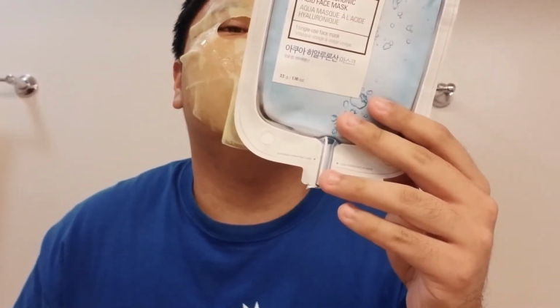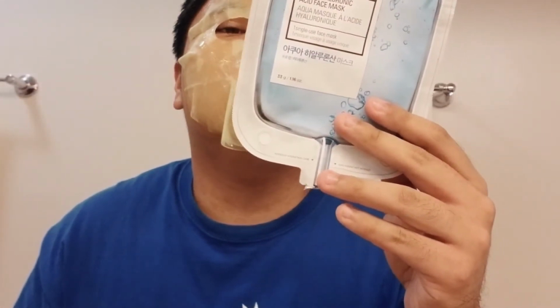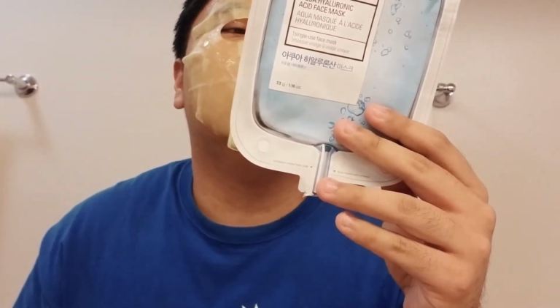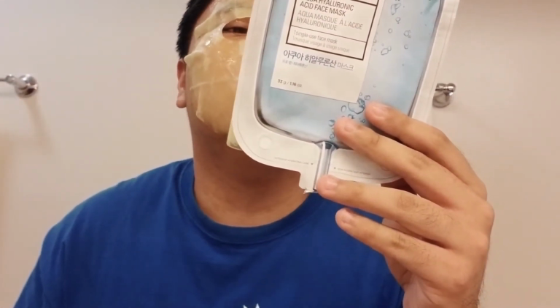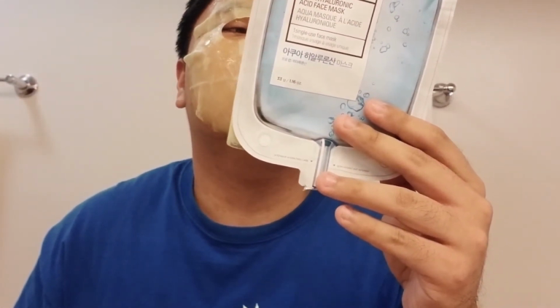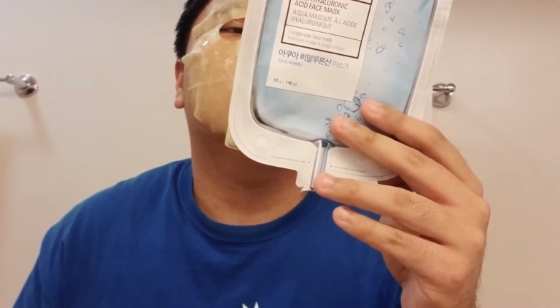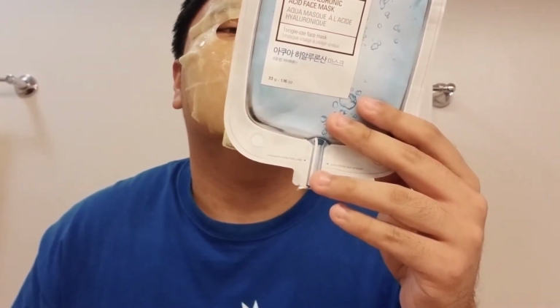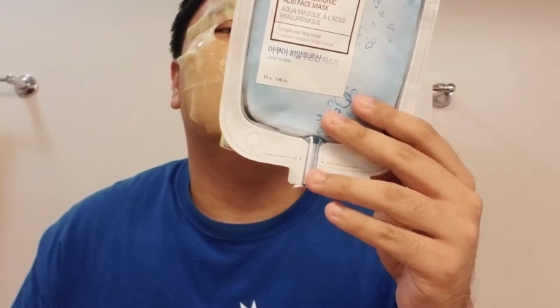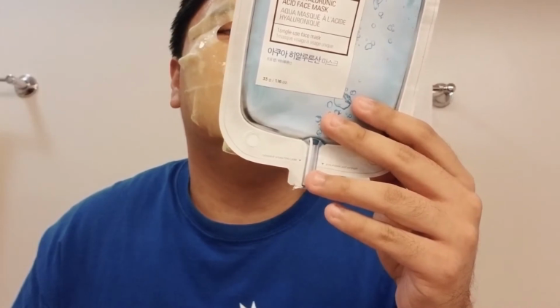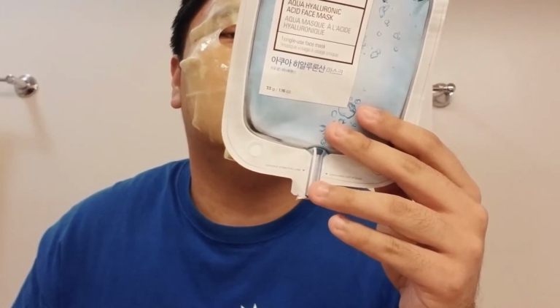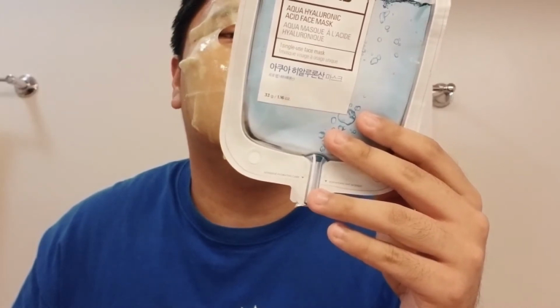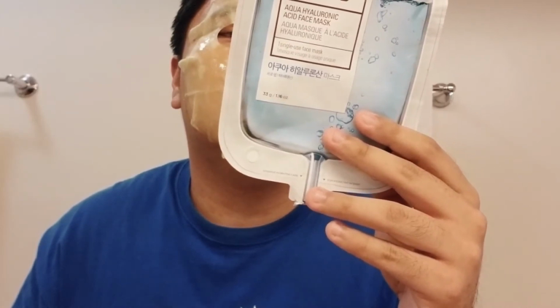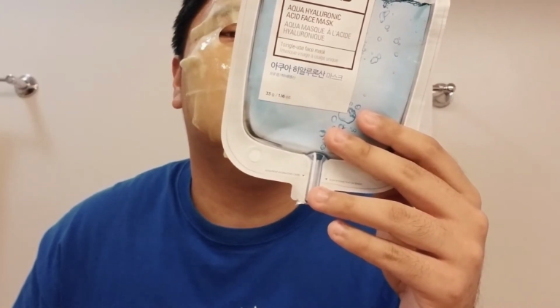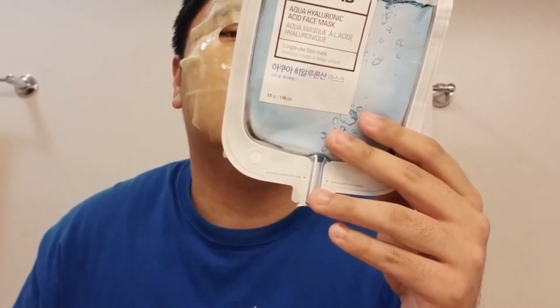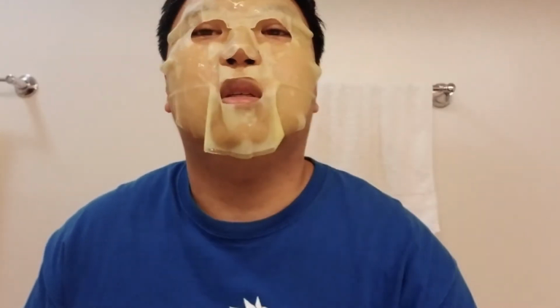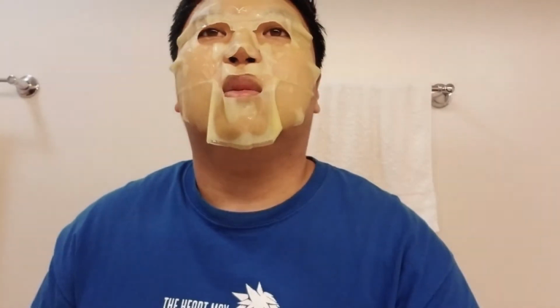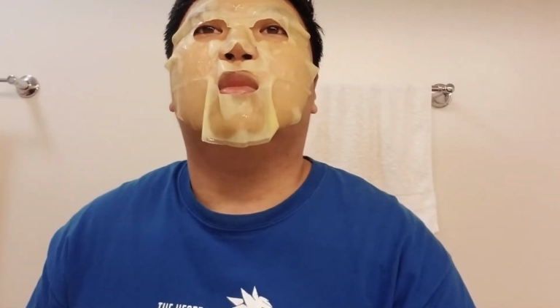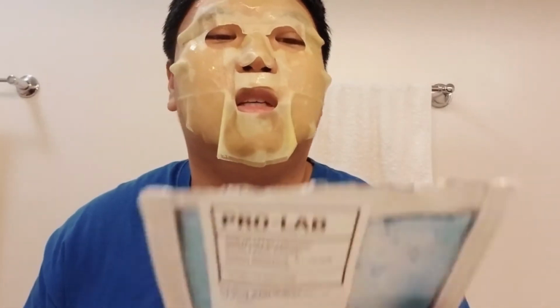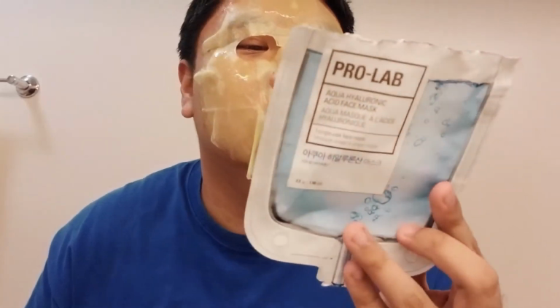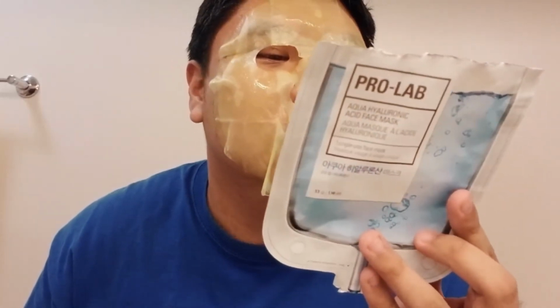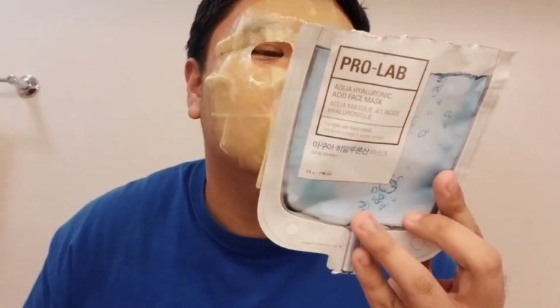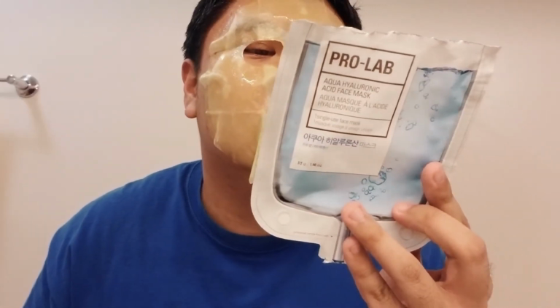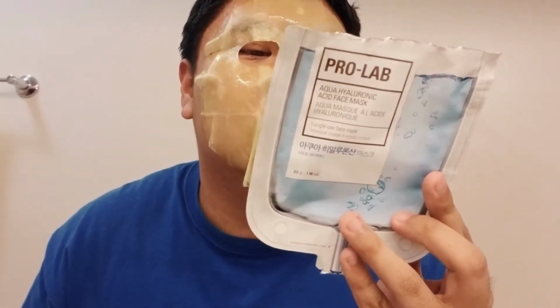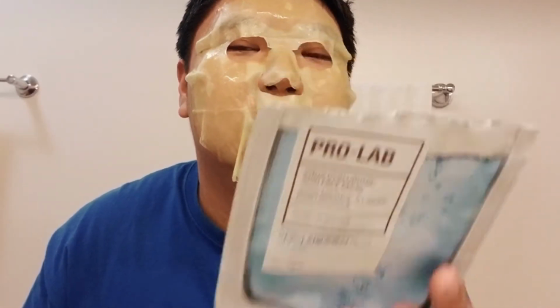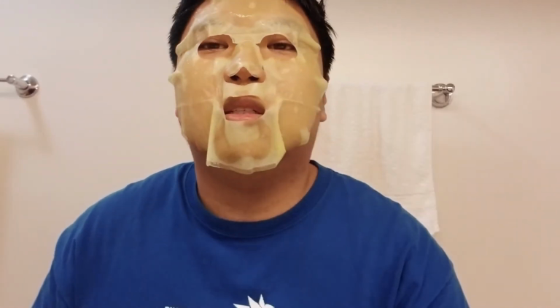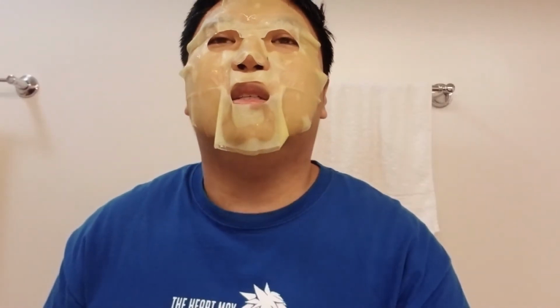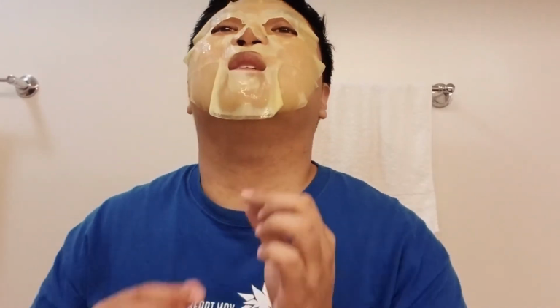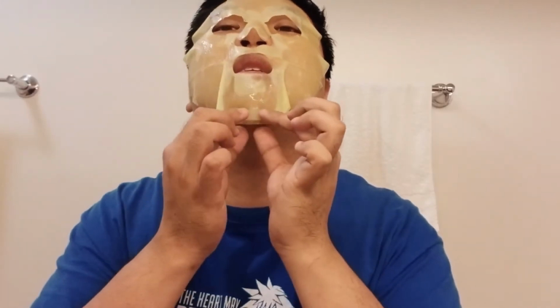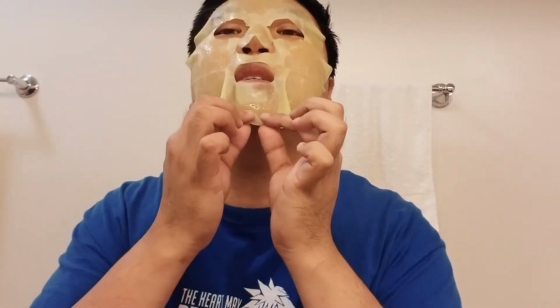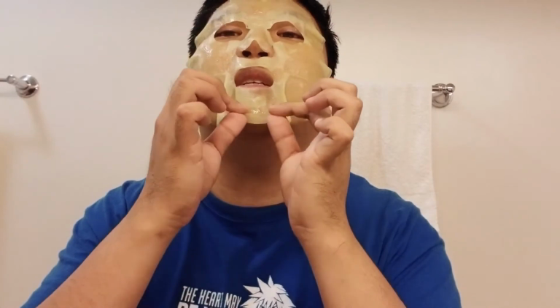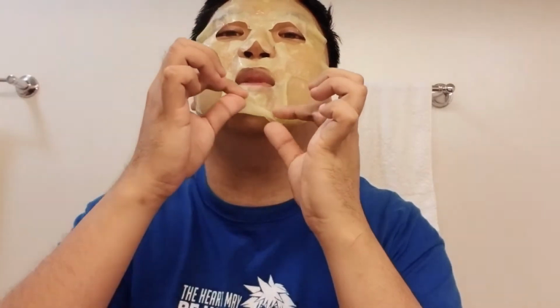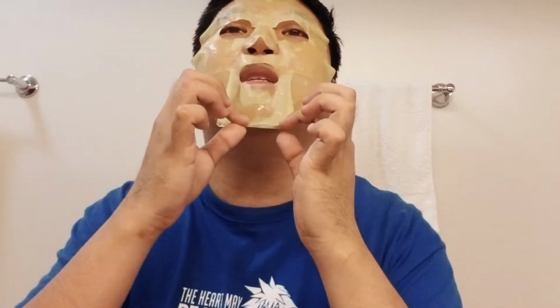I need to remove the protective sheet now. I still think there should be a blue mask — I'm saying this because blue is my favorite color.